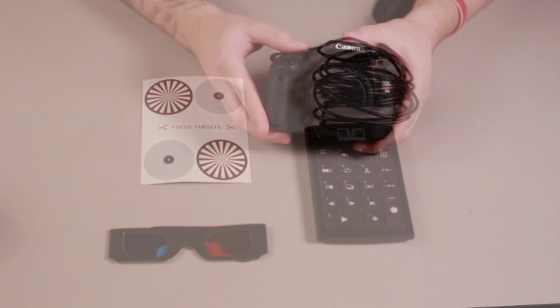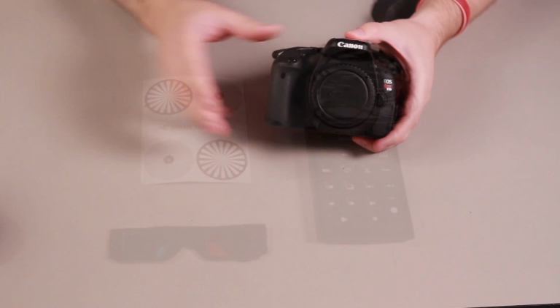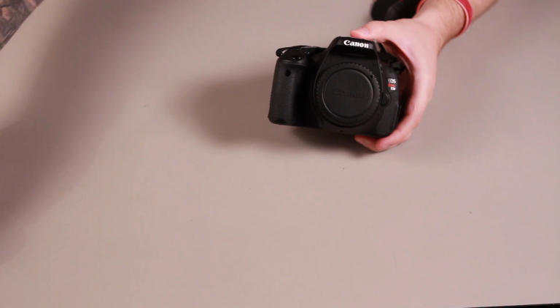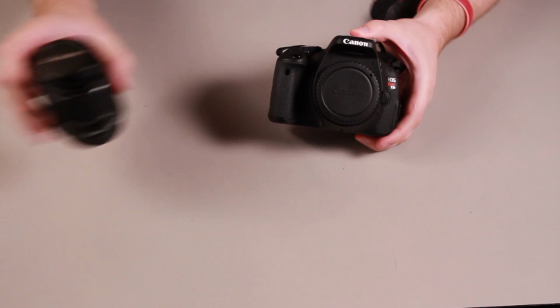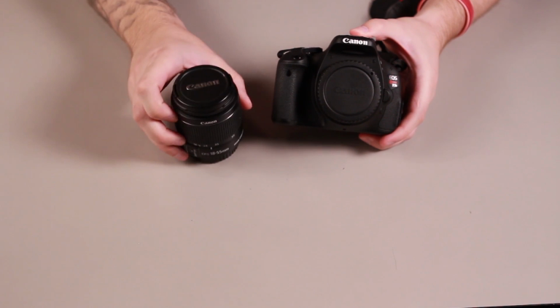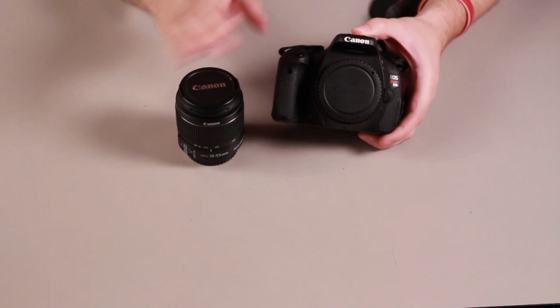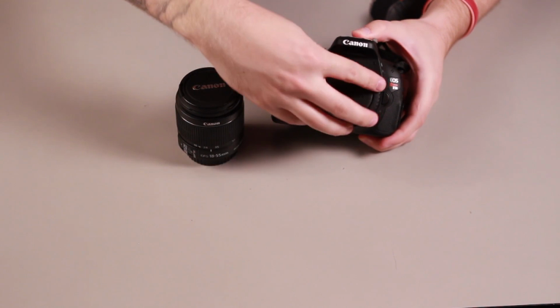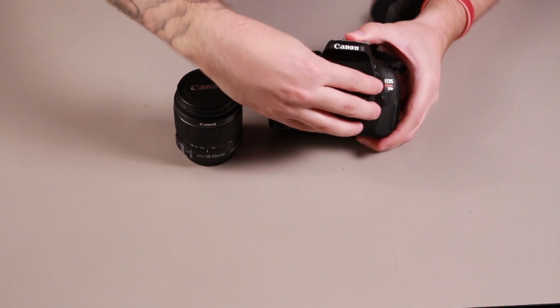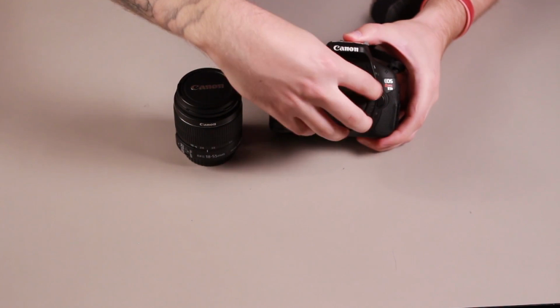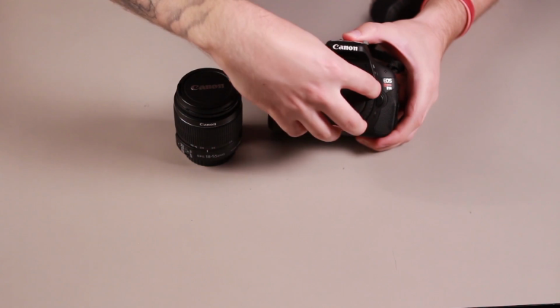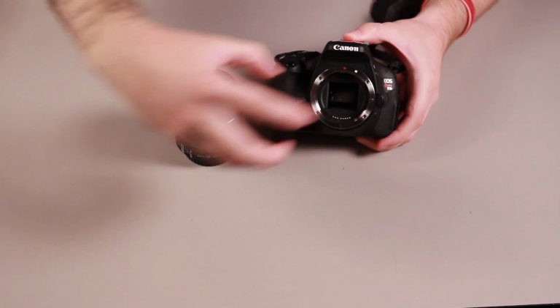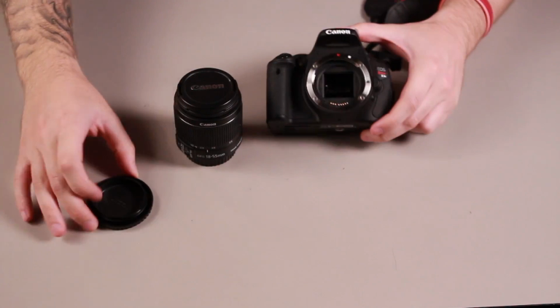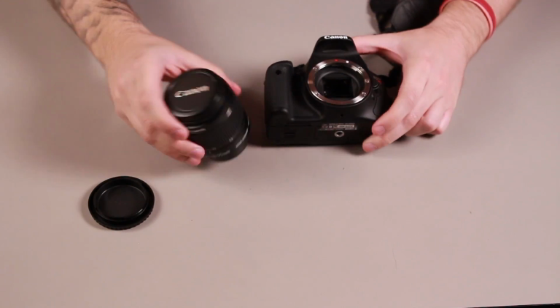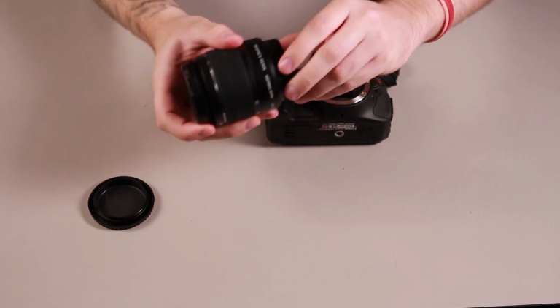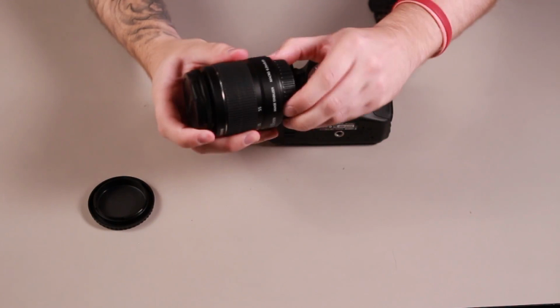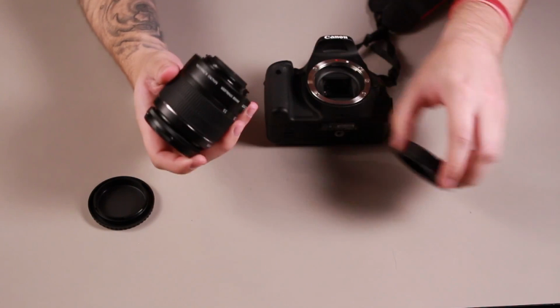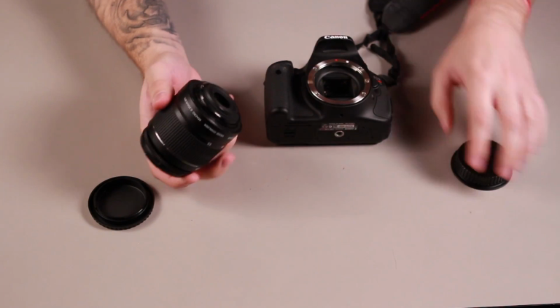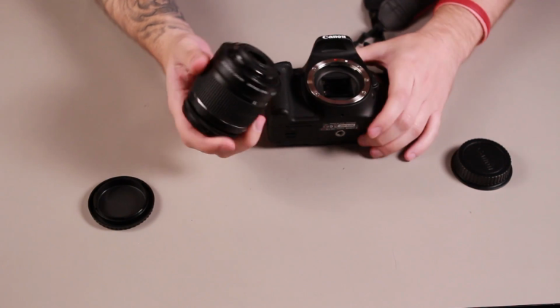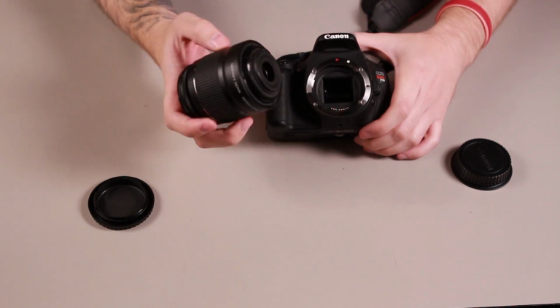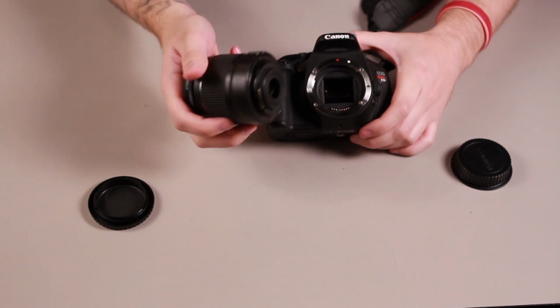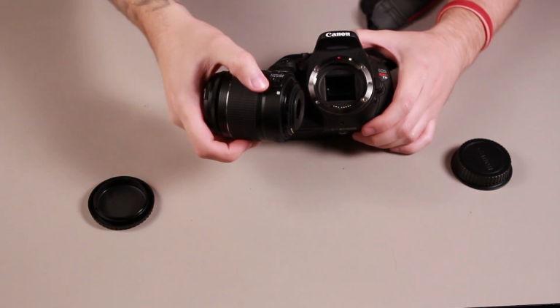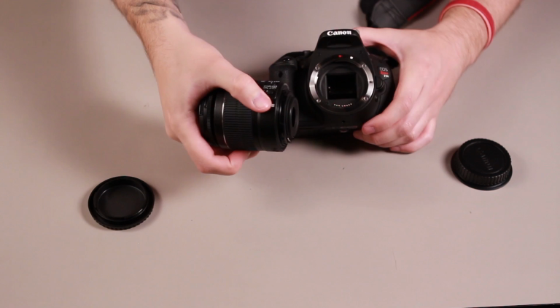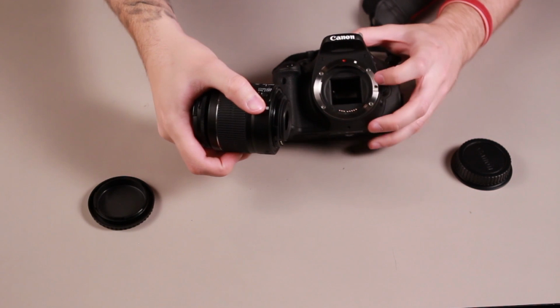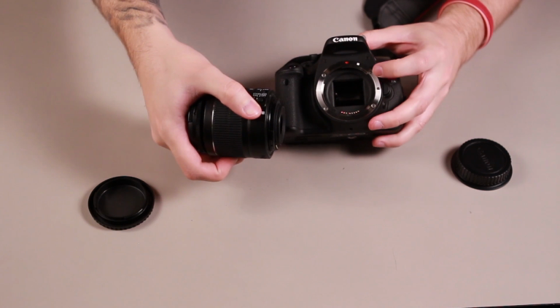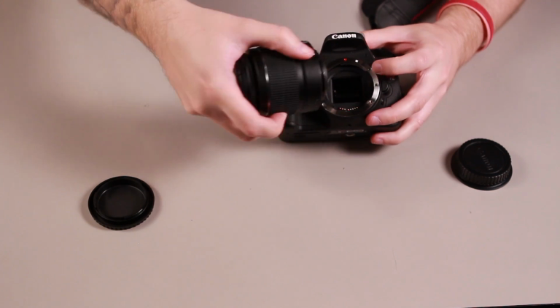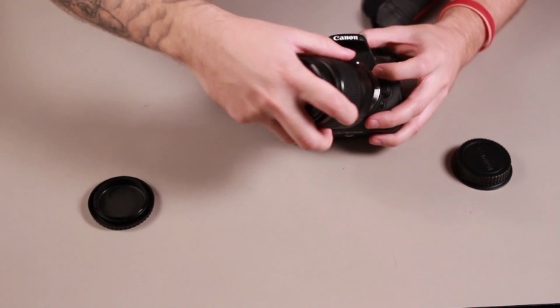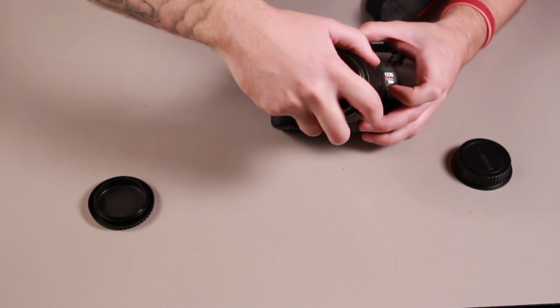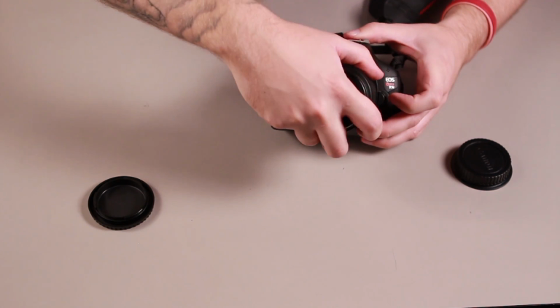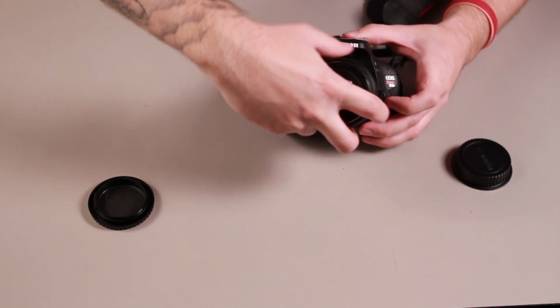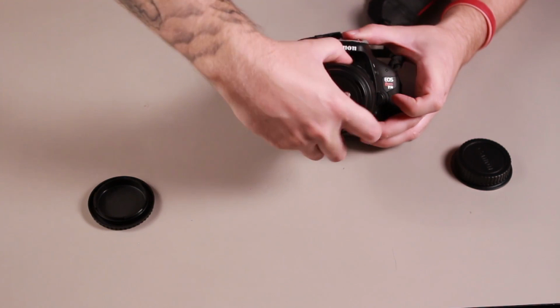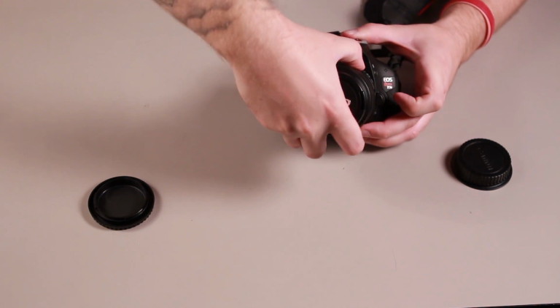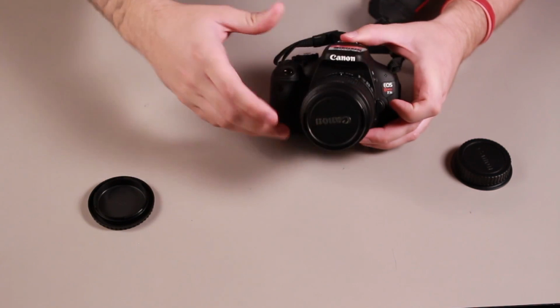To use the kit, first attach the lens onto your camera body, carefully taking off the camera cap and back lens cap. Then align the white square on the lens with the white square on the camera body and turn right until you hear a click.